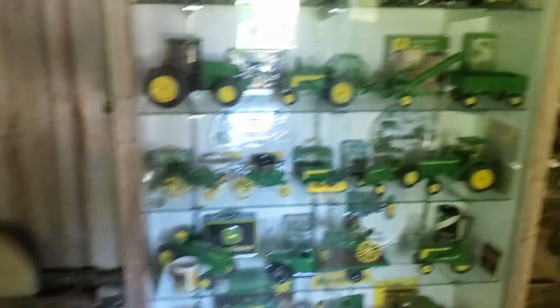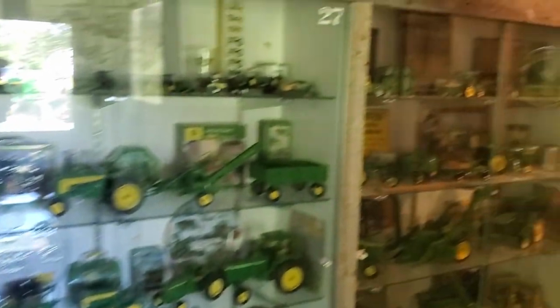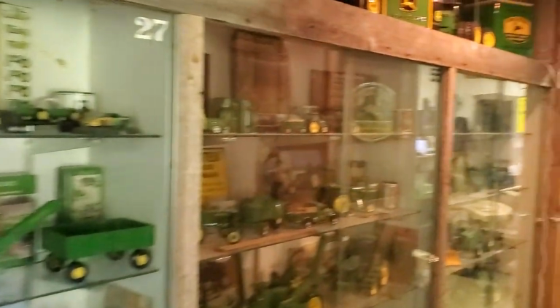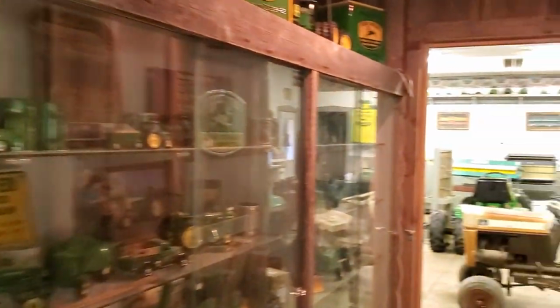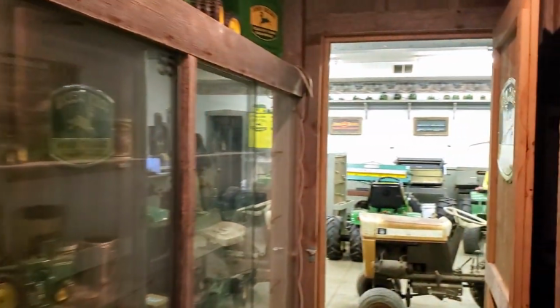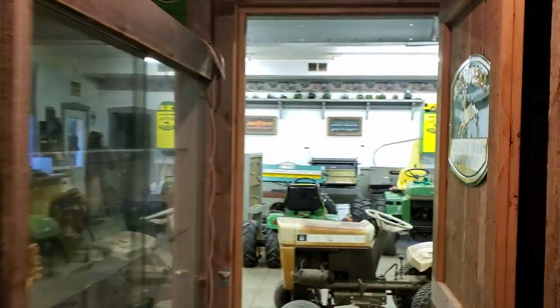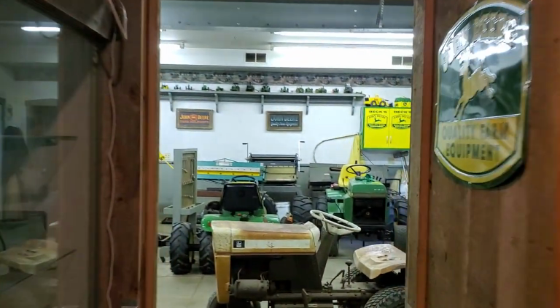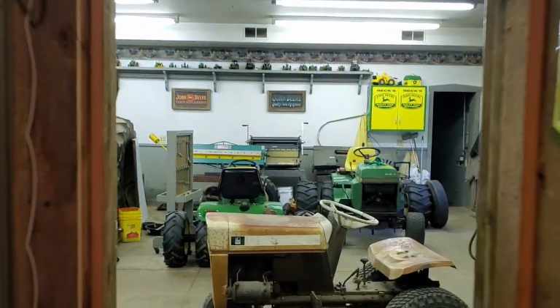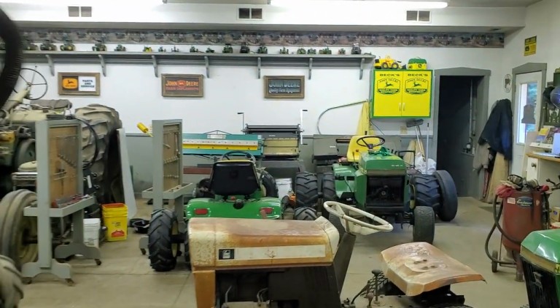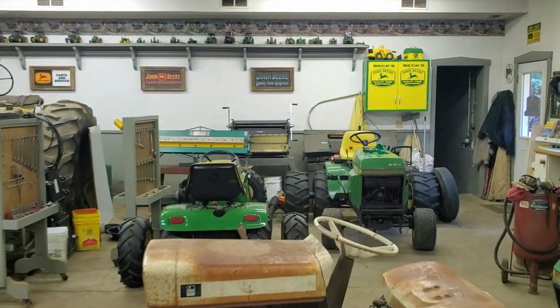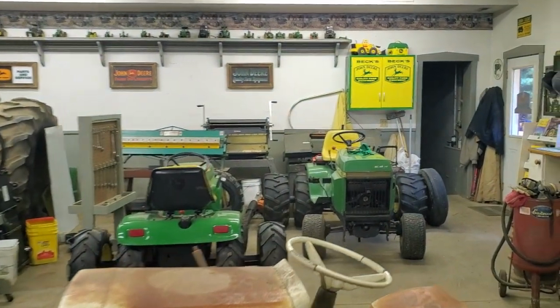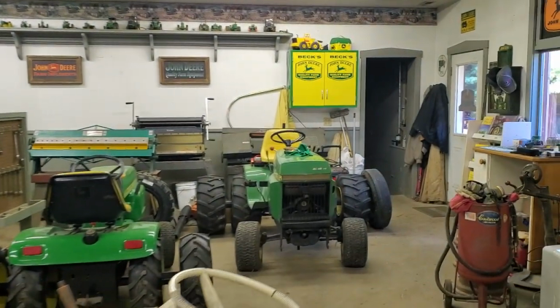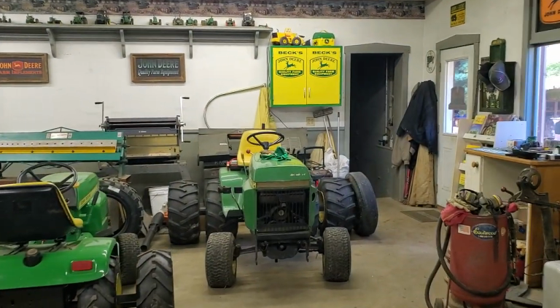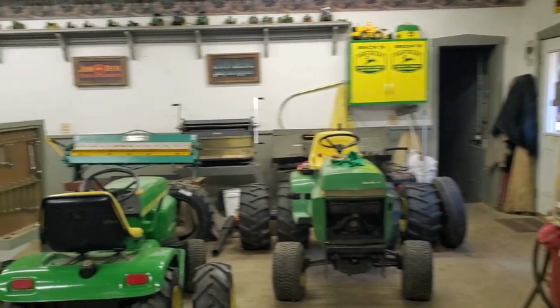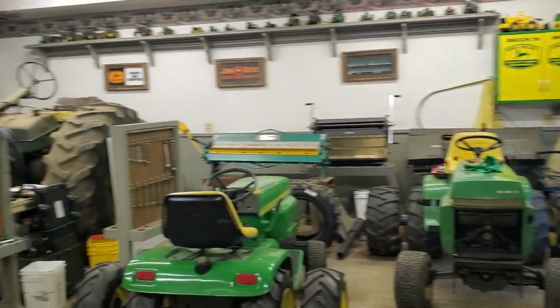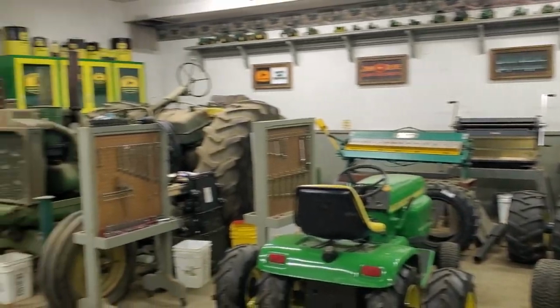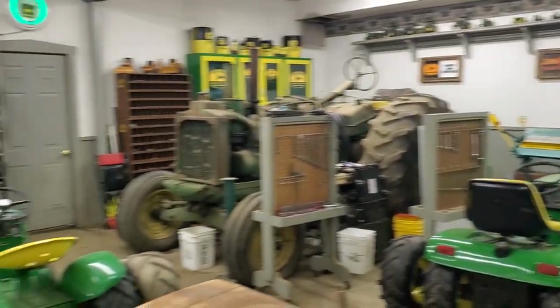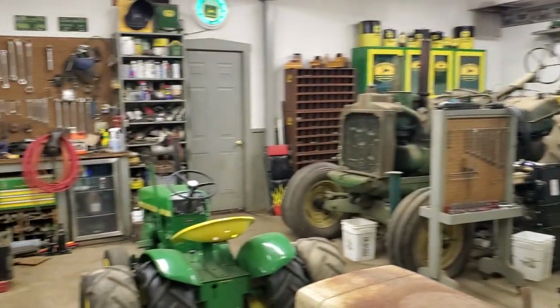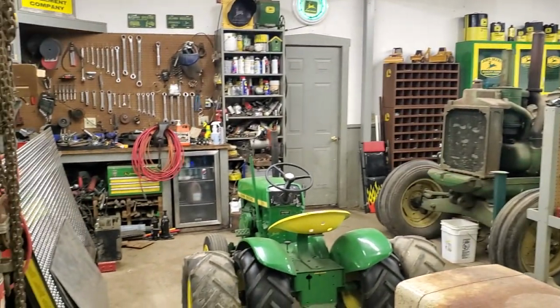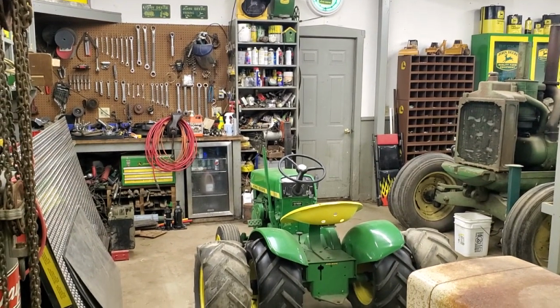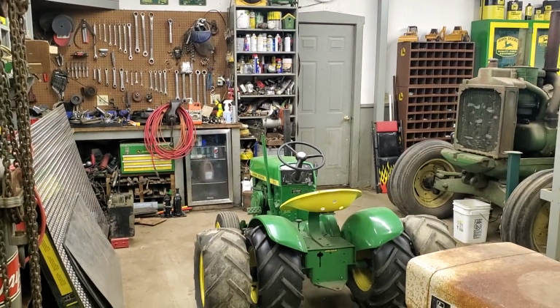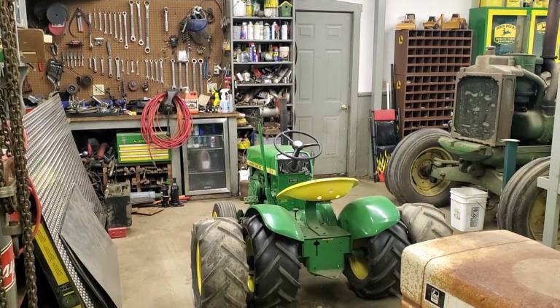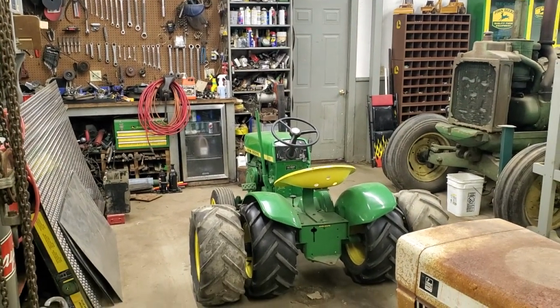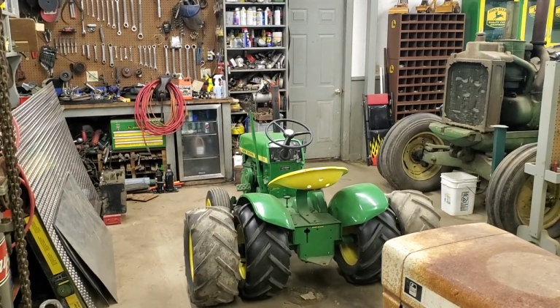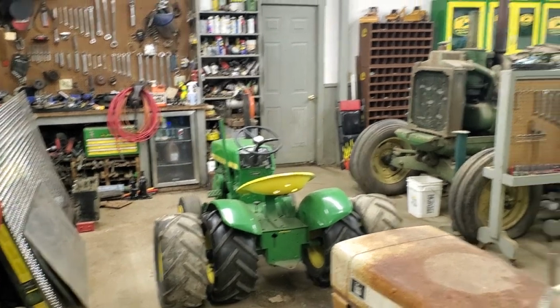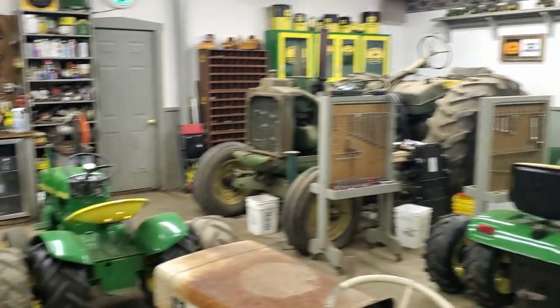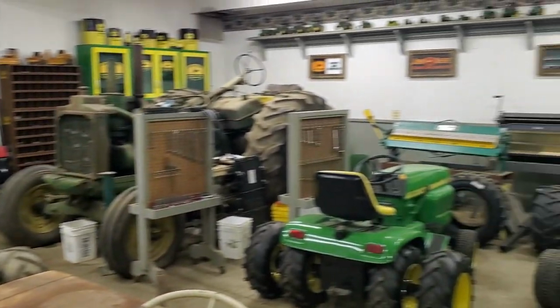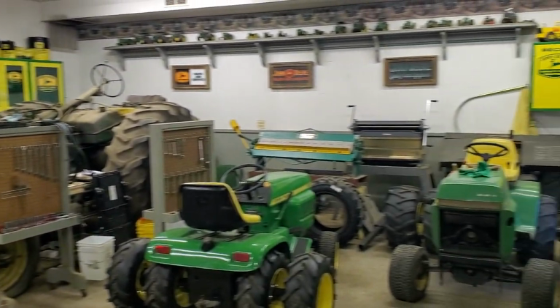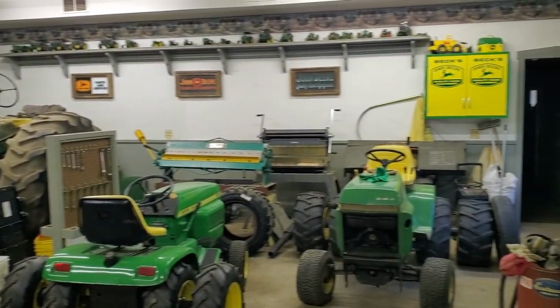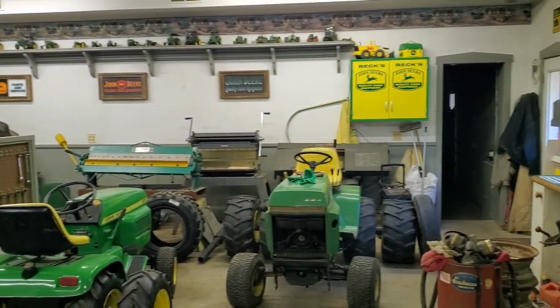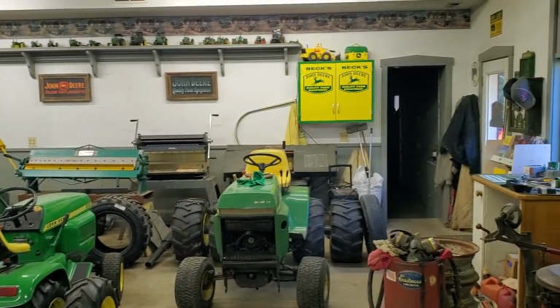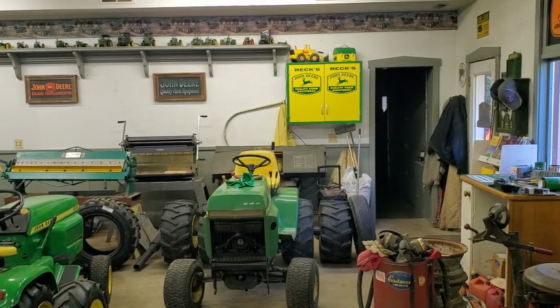It's pretty fun getting everything set up in here. Thanks for watching. I'll show you the tractor shed next time.